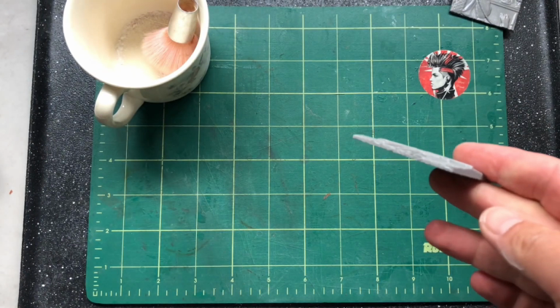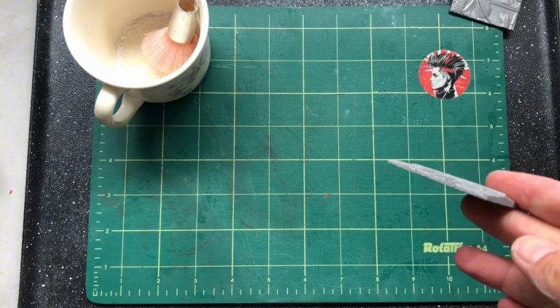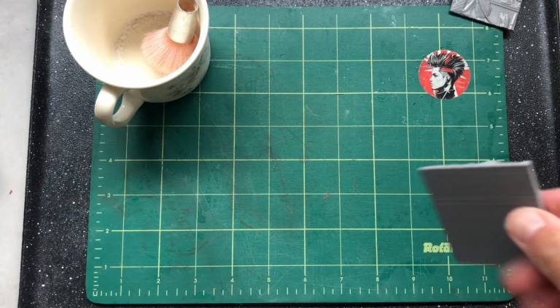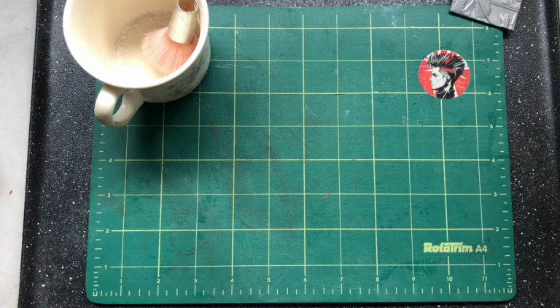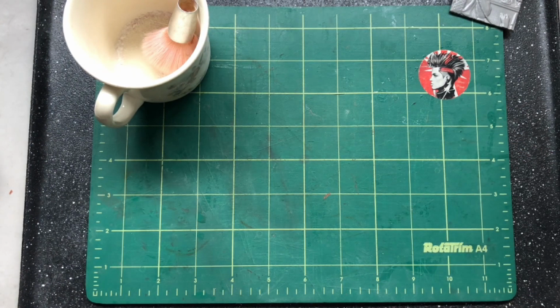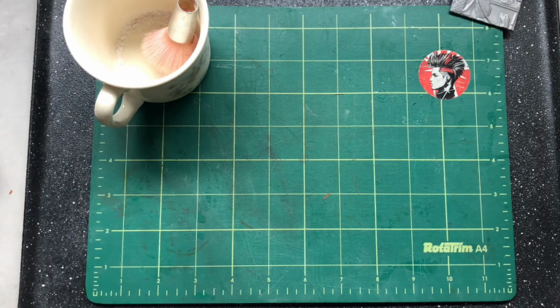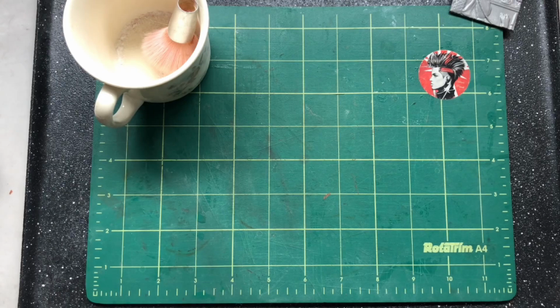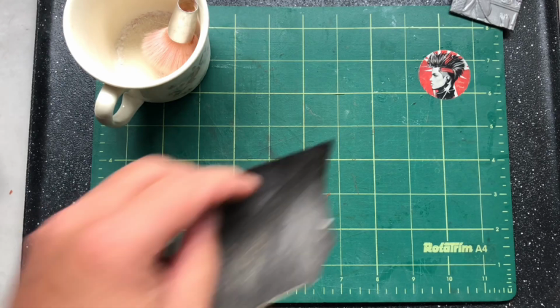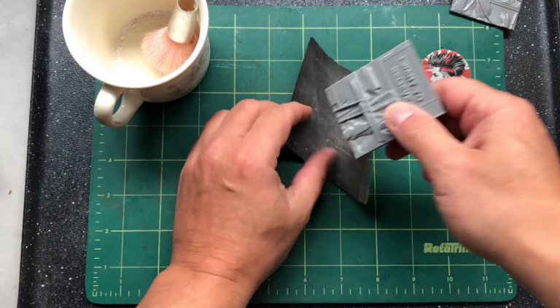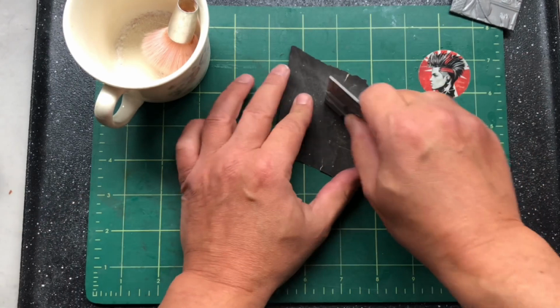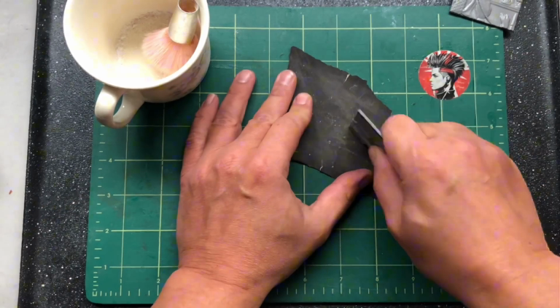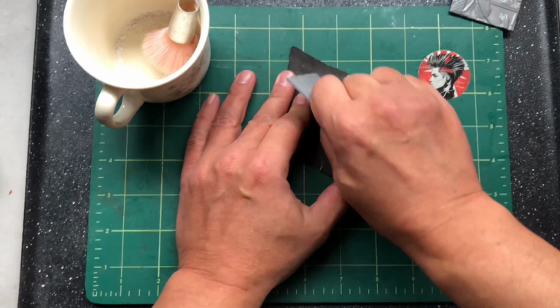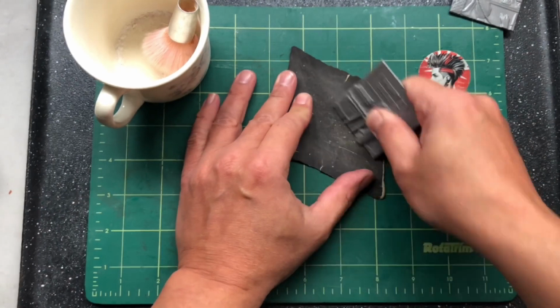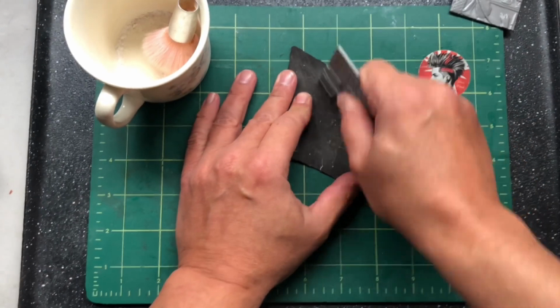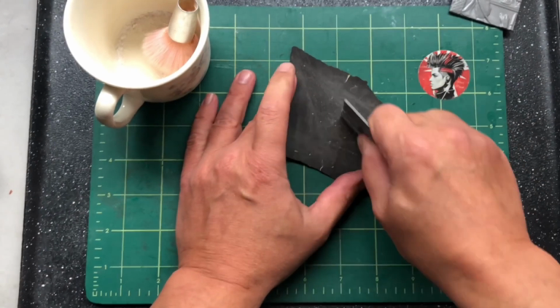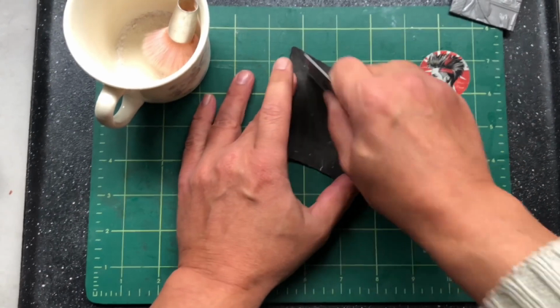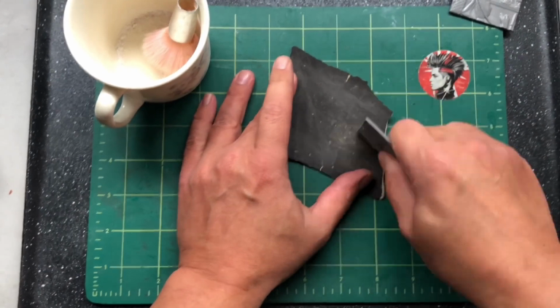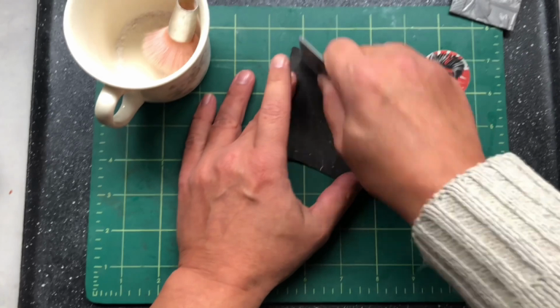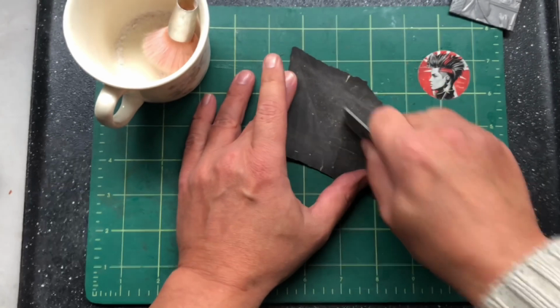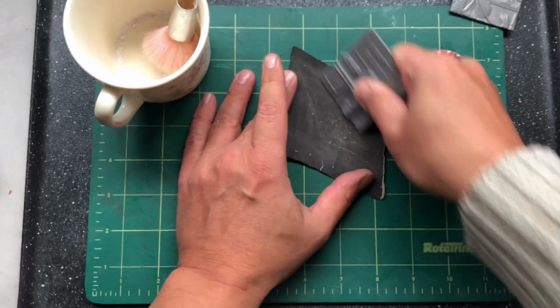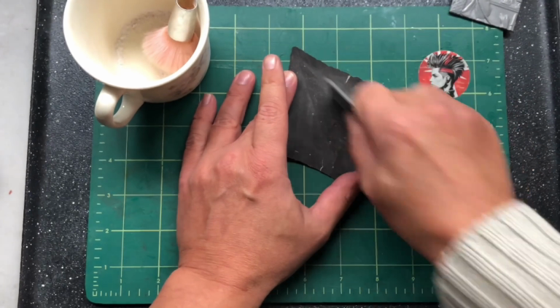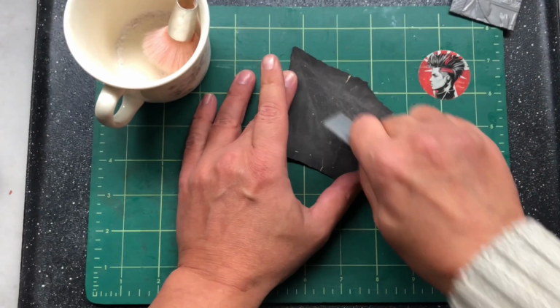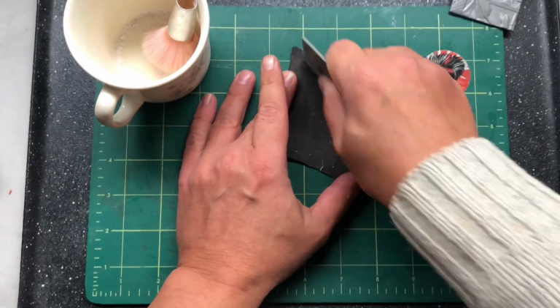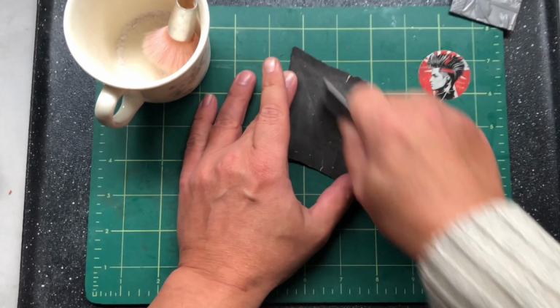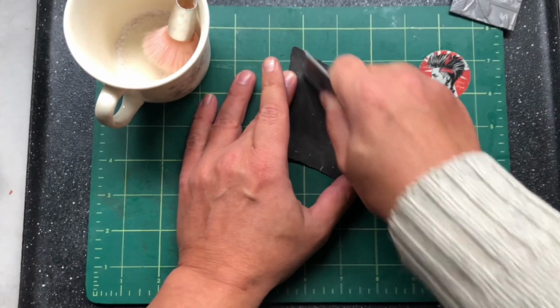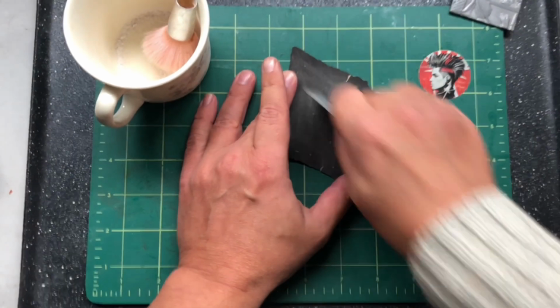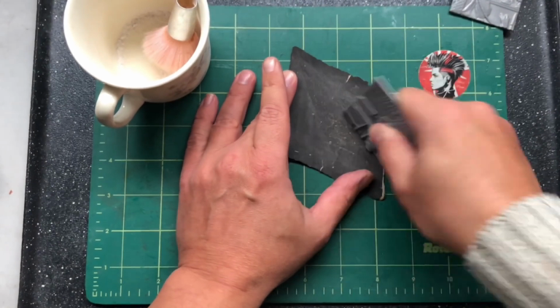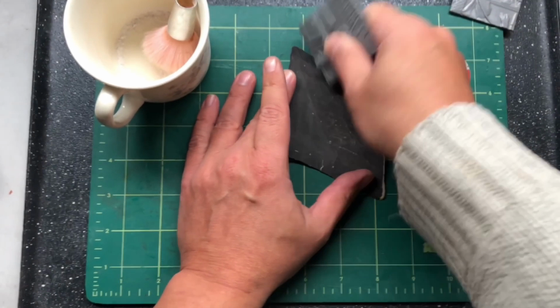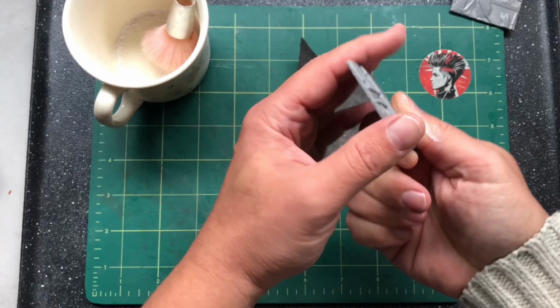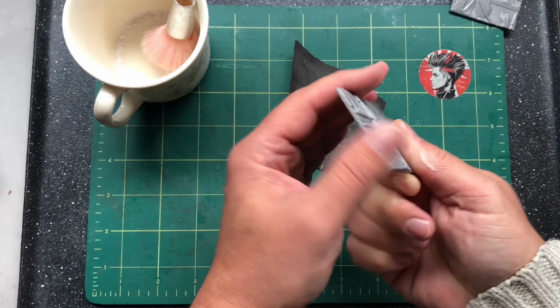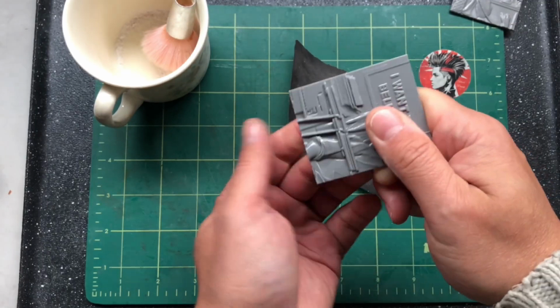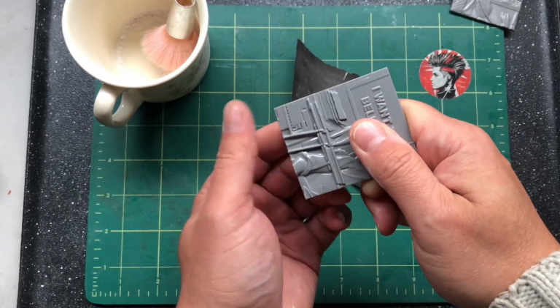The next job is to make sure that all the edges of the 3D print are nice and smooth. I just sand off the base because this is where it's been attached to the print bed, so we get it nice and smooth so when it comes out of the sand it won't rip any of the sand with it. Just a little bit of high-grit sandpaper does the trick.